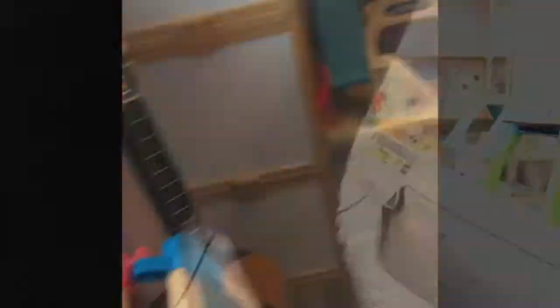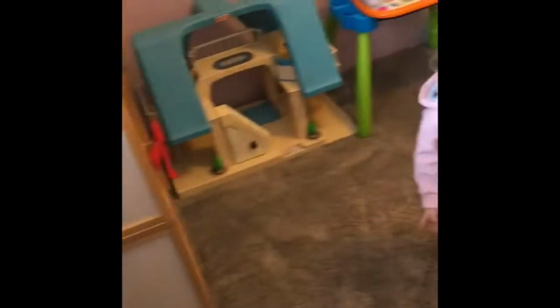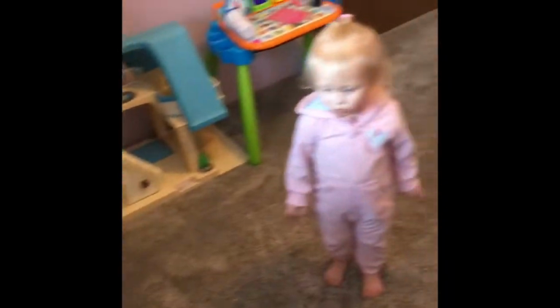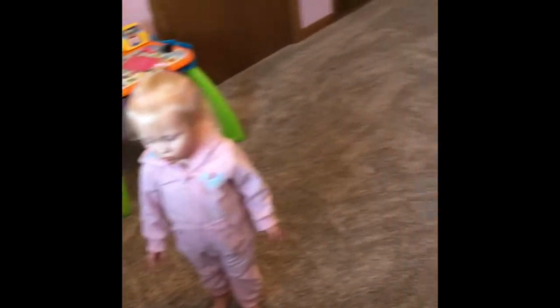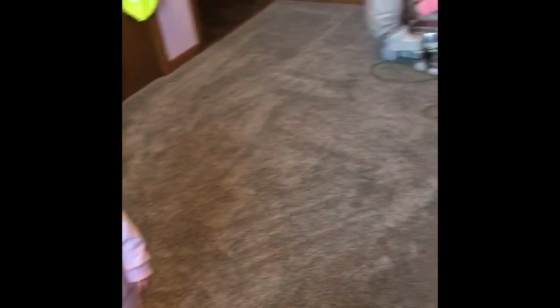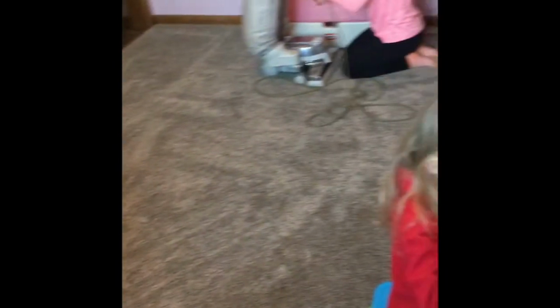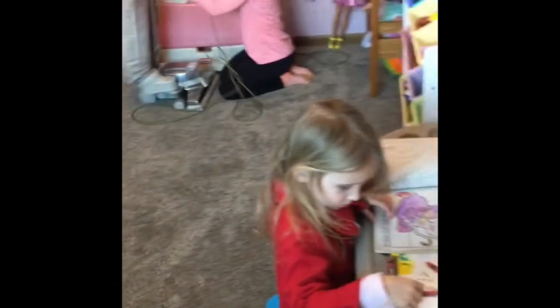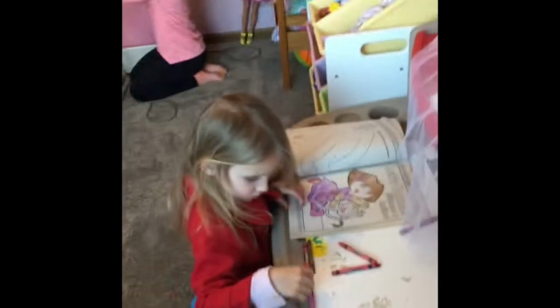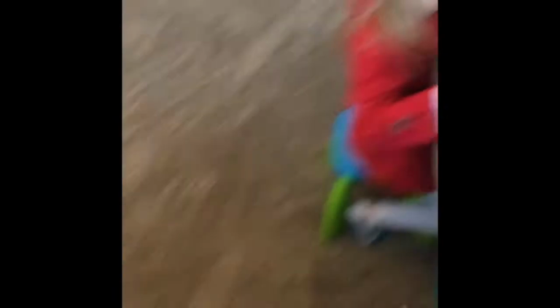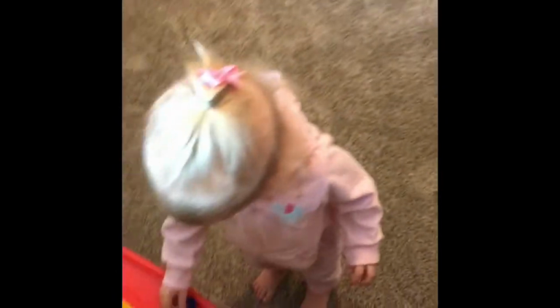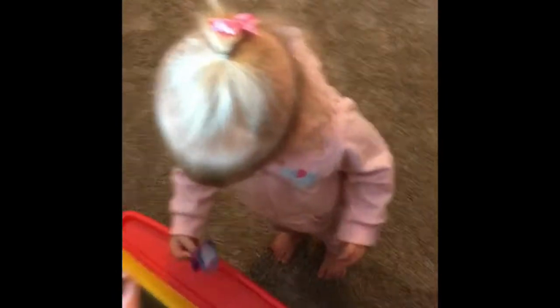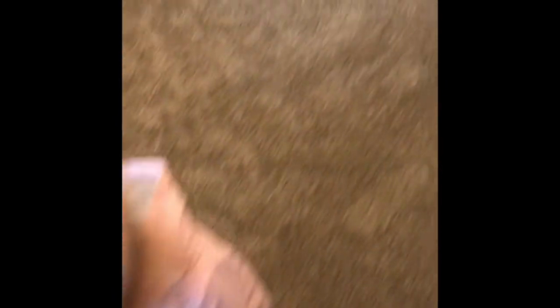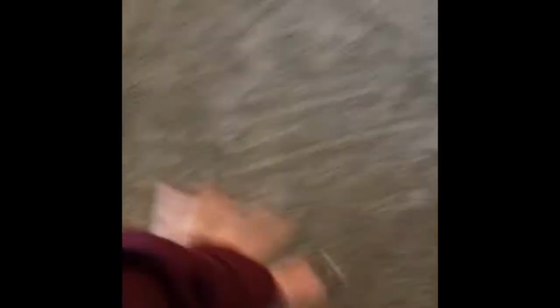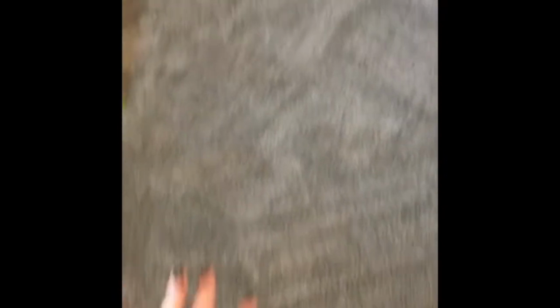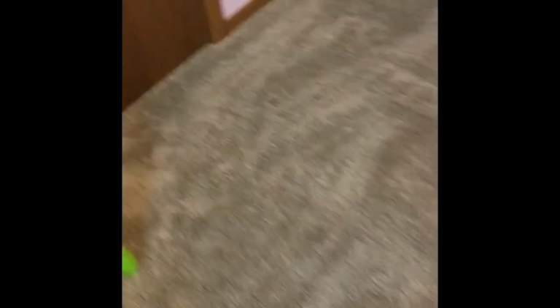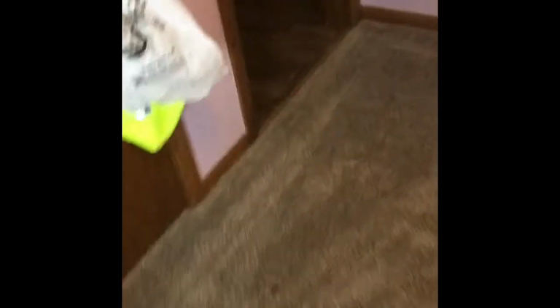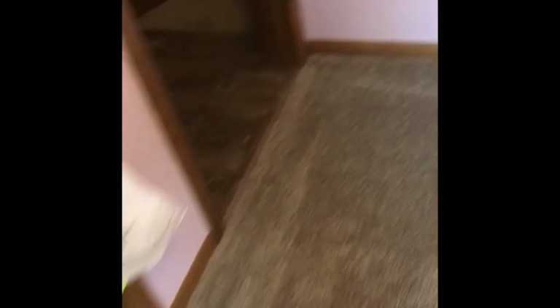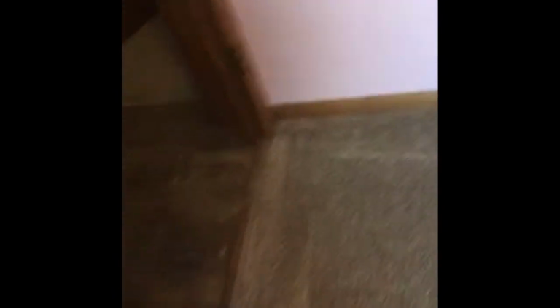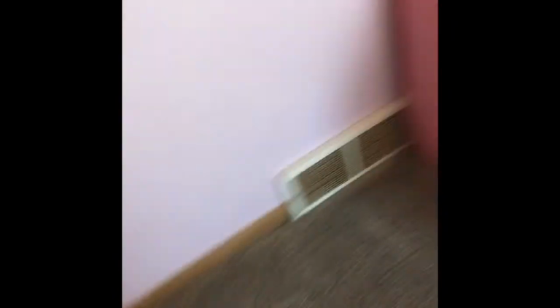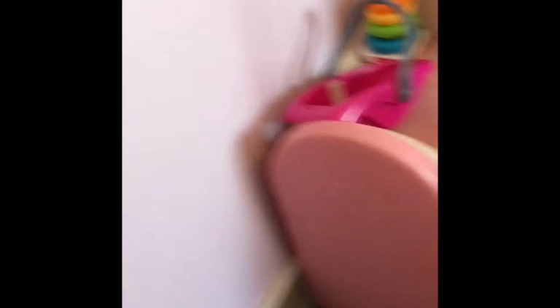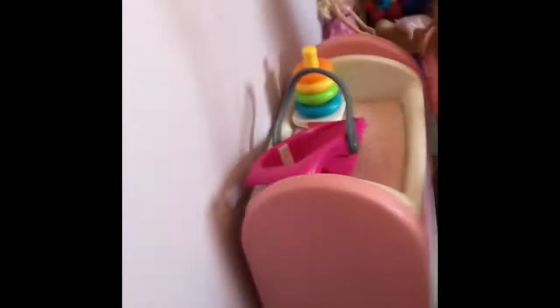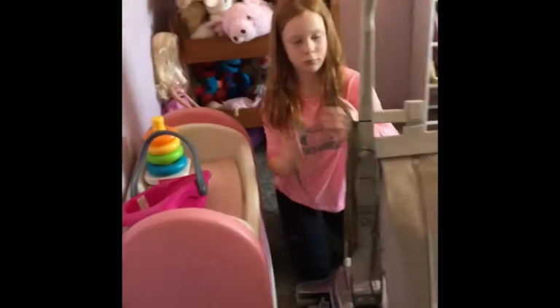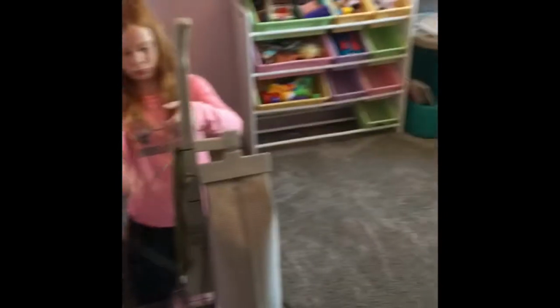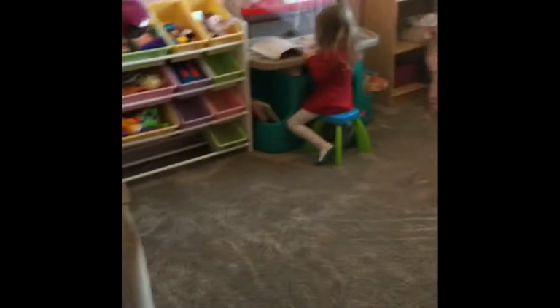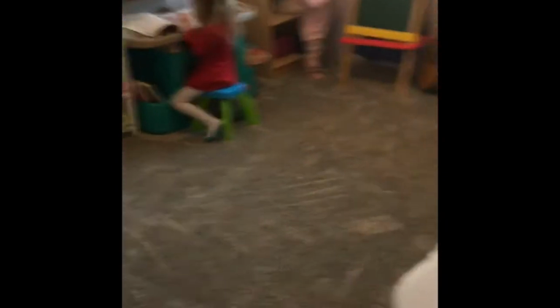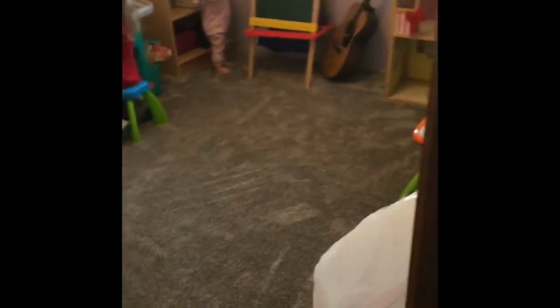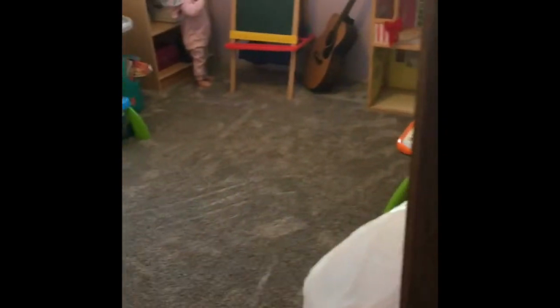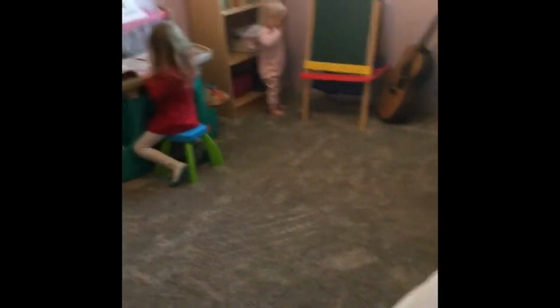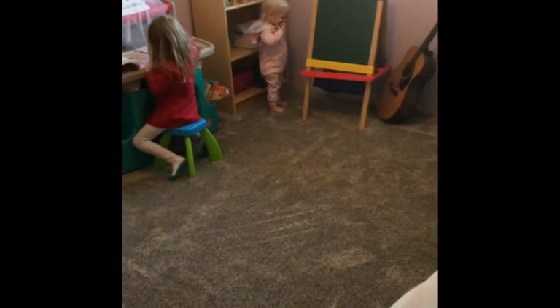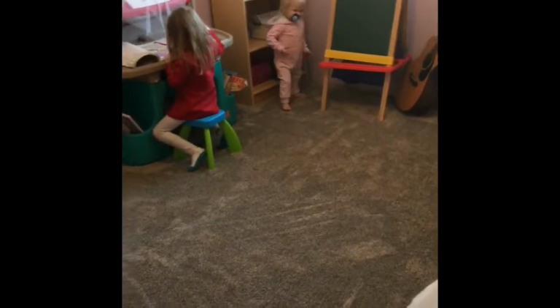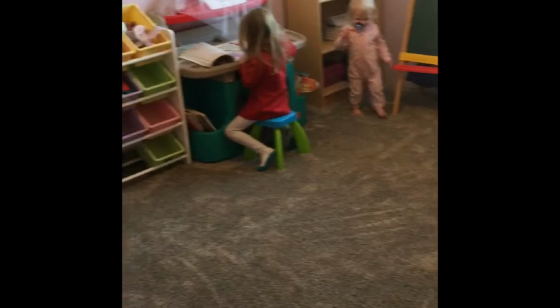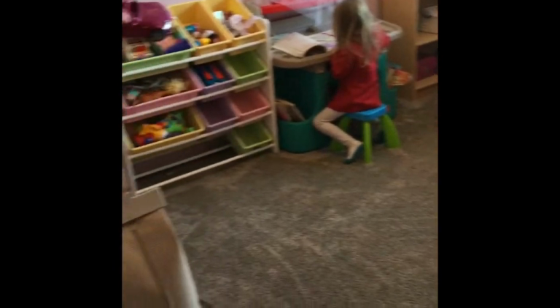Hey guys, so we just emptied everything — sort of the big stuff that takes up floor space — out of the room while she vacuumed. So we're going to bring it all back in and we'll show you the results.